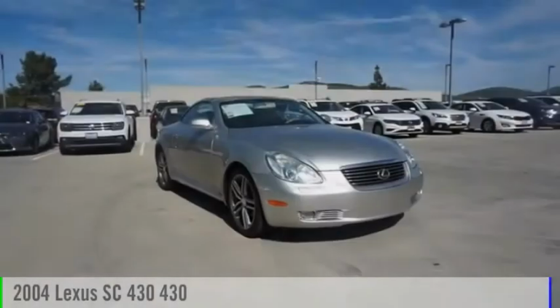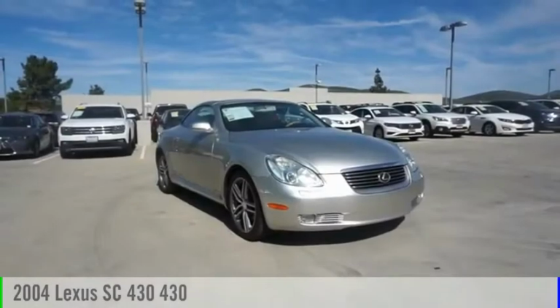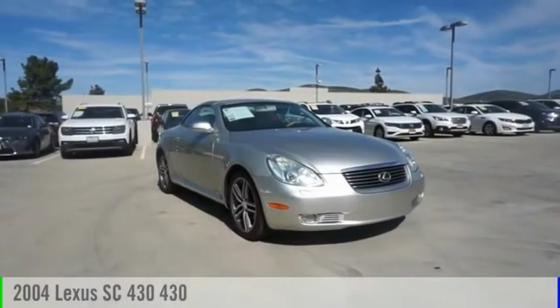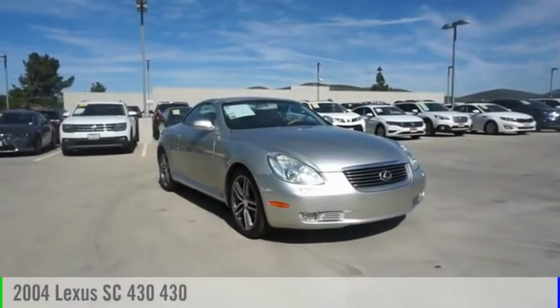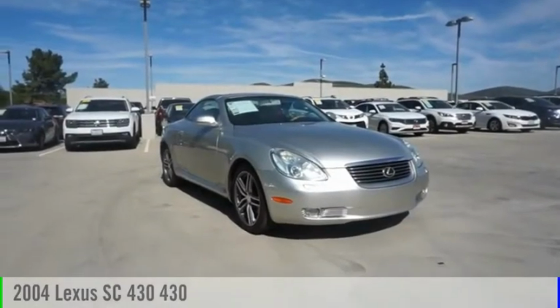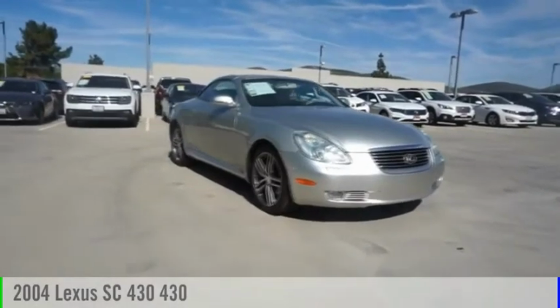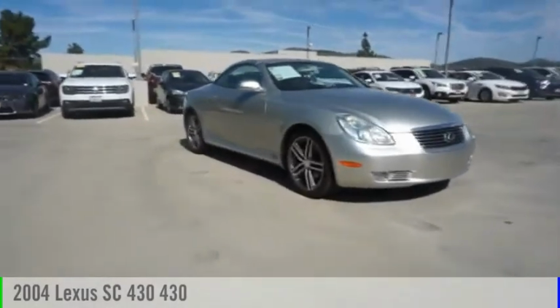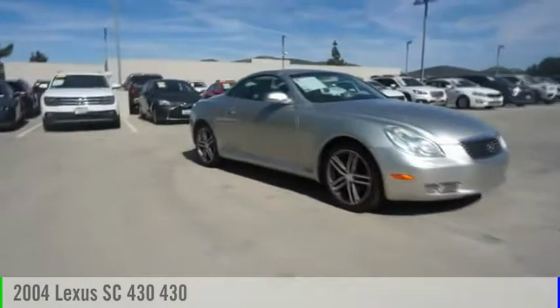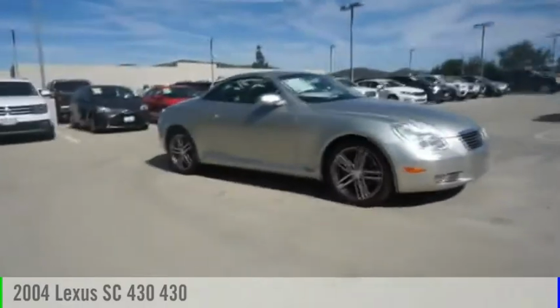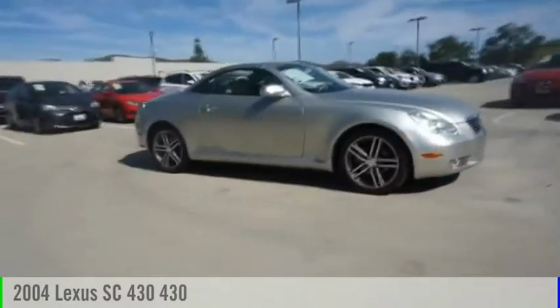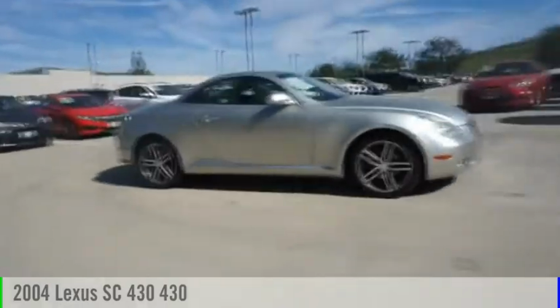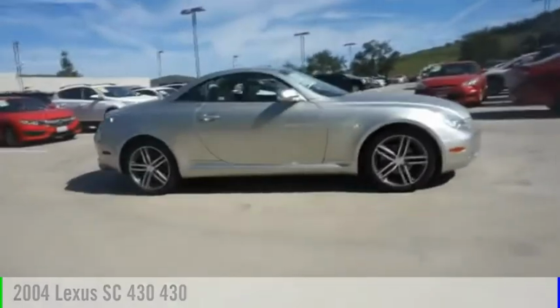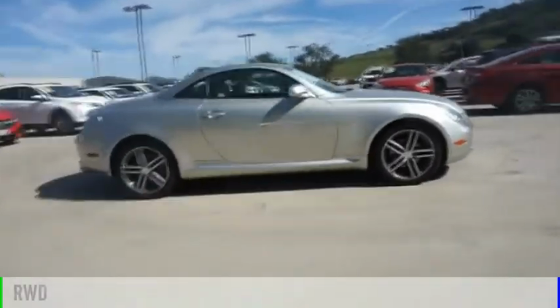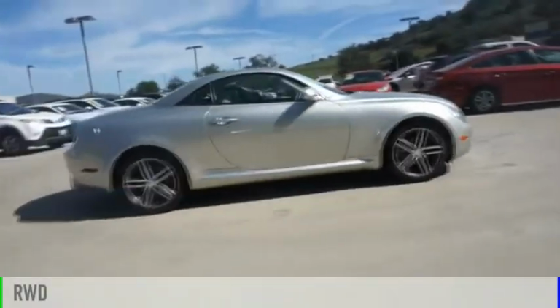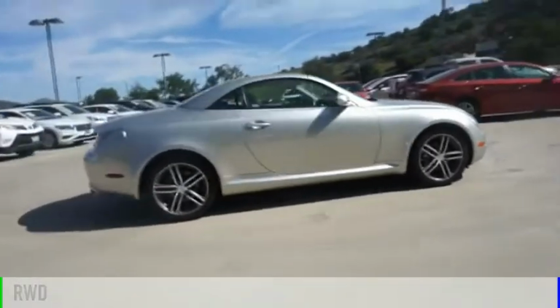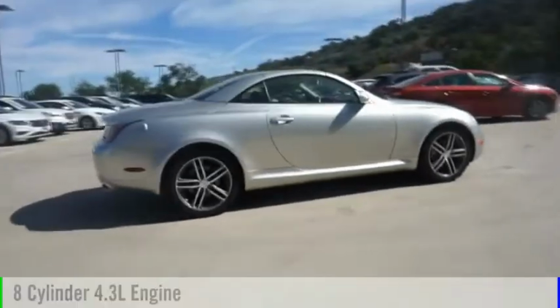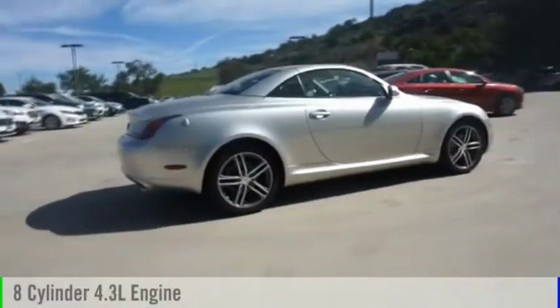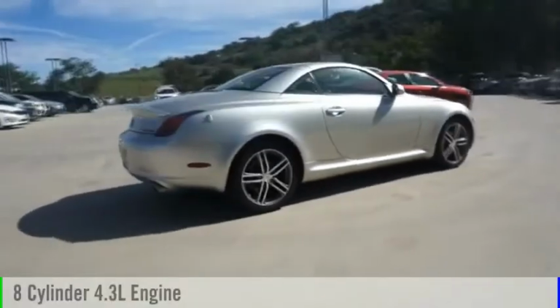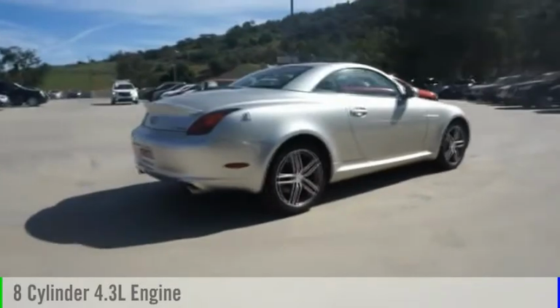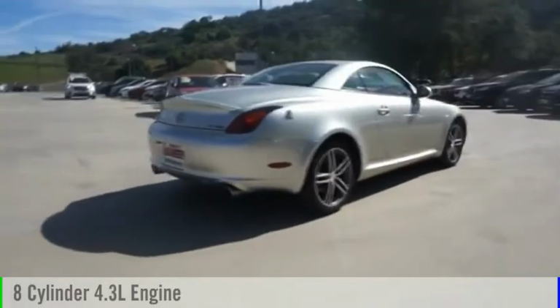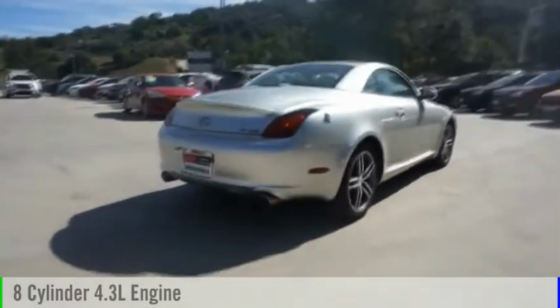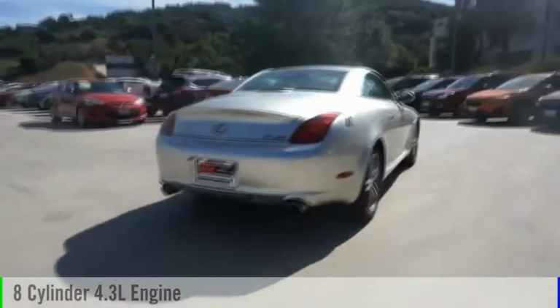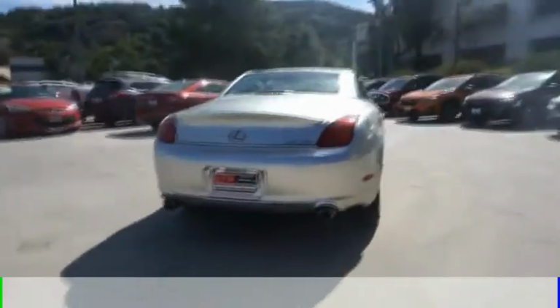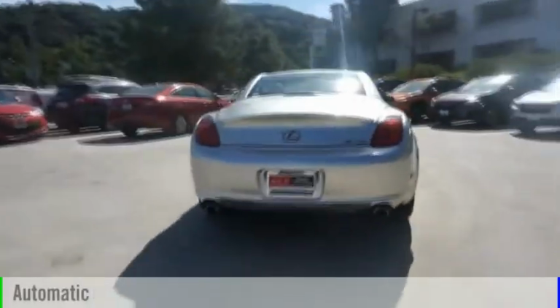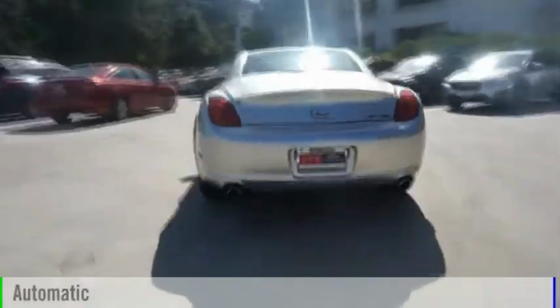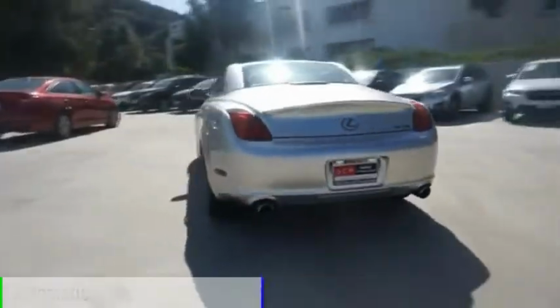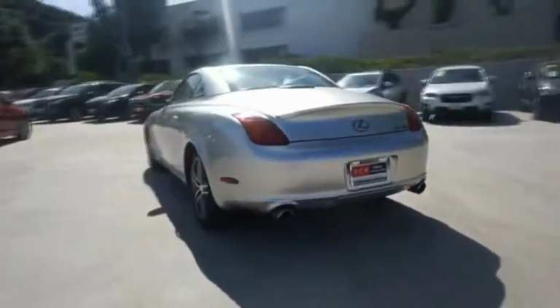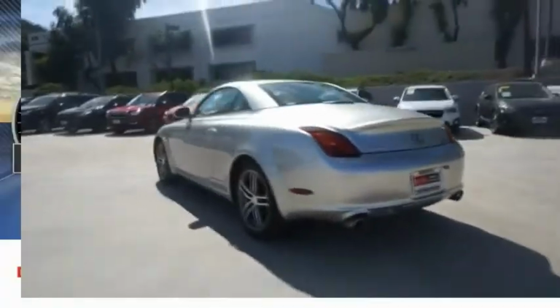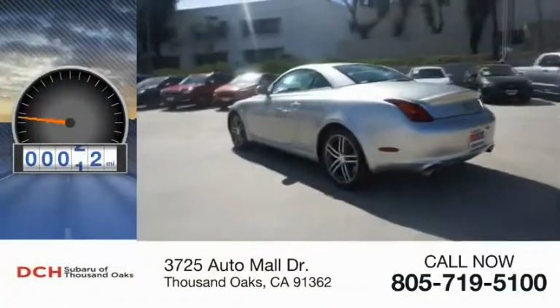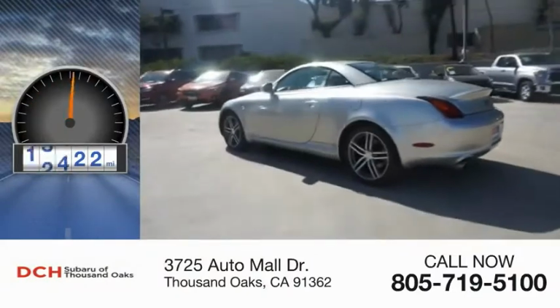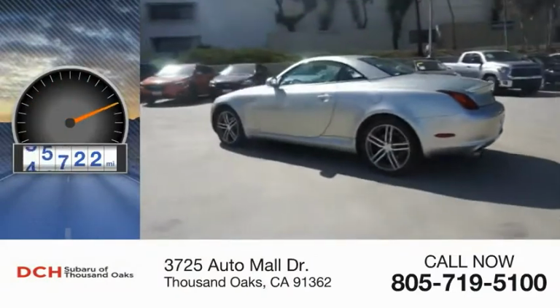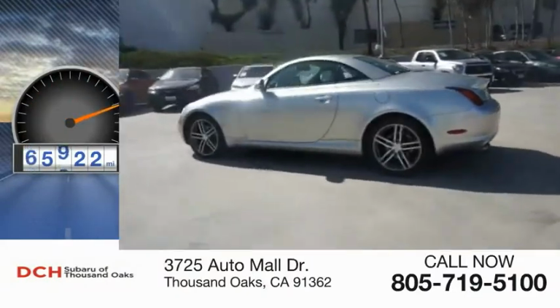Stop by and take a look at the 2004 SC430. This vehicle is powered by a rear-wheel drive, 8-cylinder, 4.3-liter engine and comes with an automatic transmission. This vehicle has less than 70,000 miles.